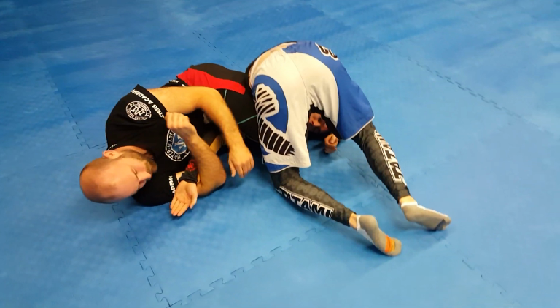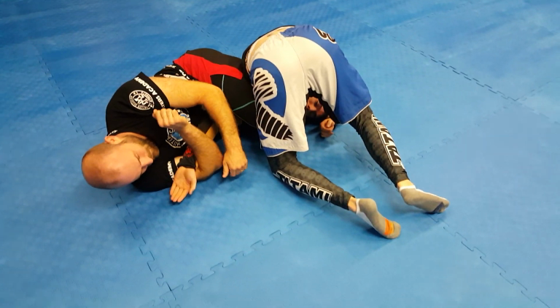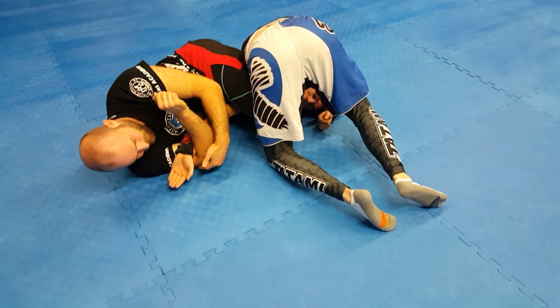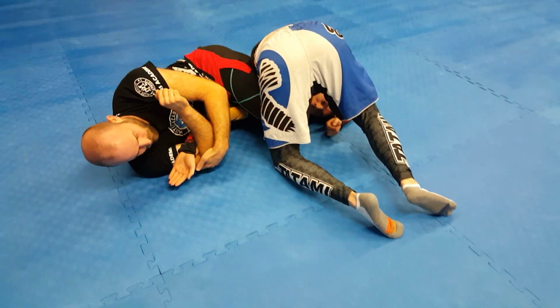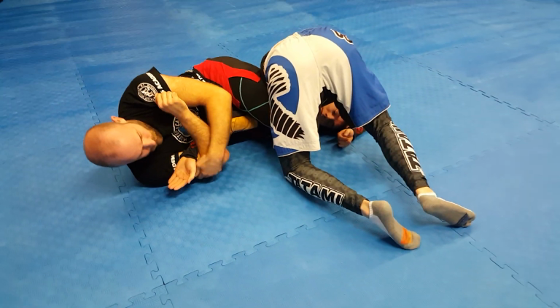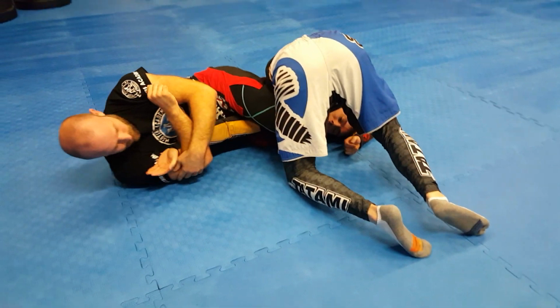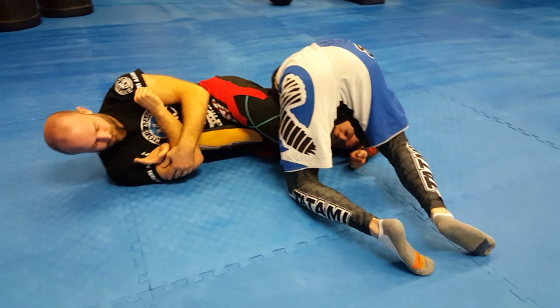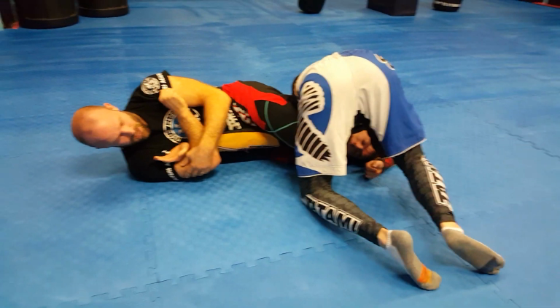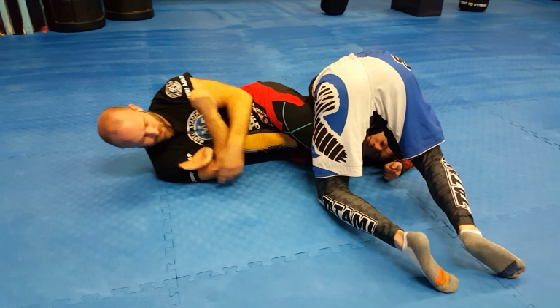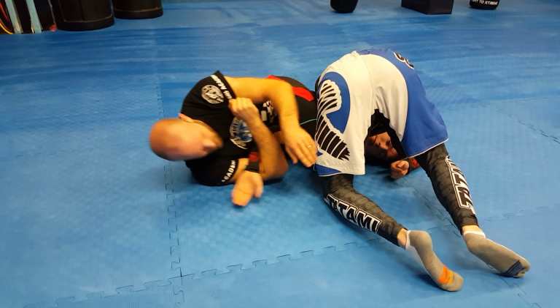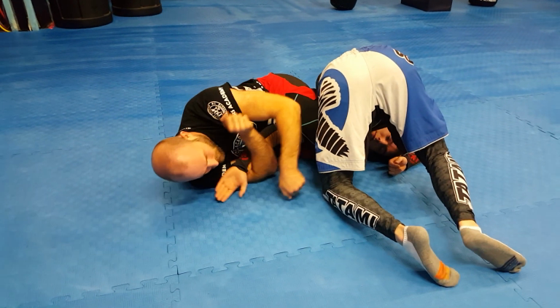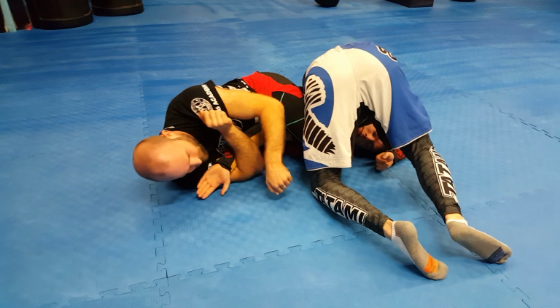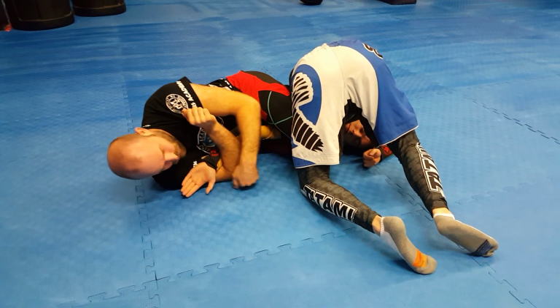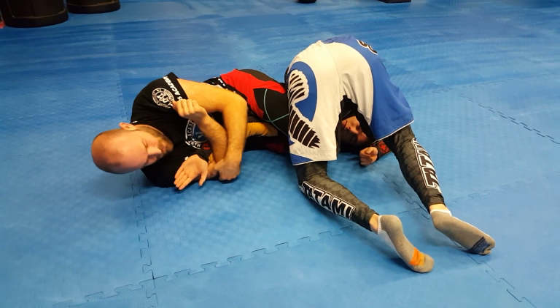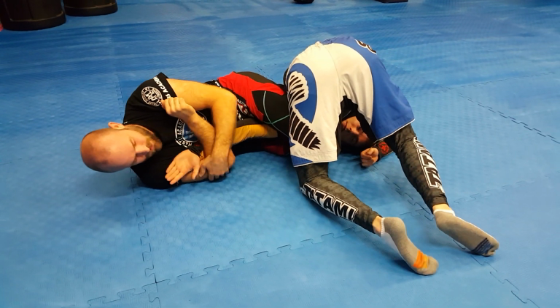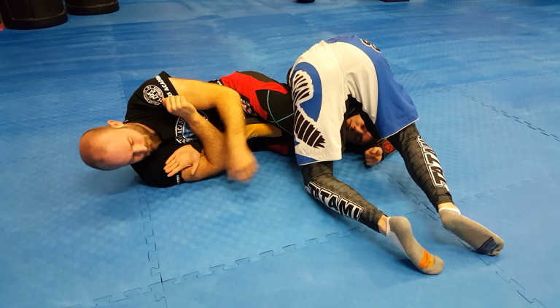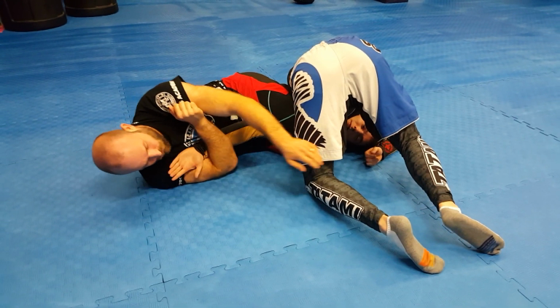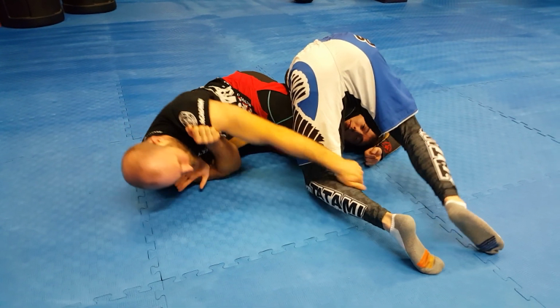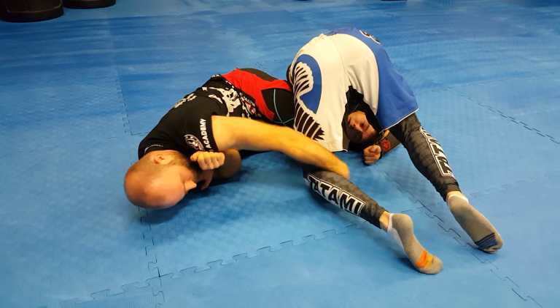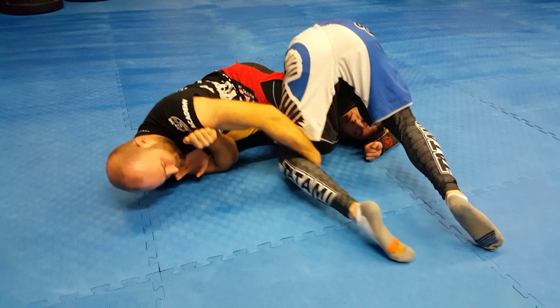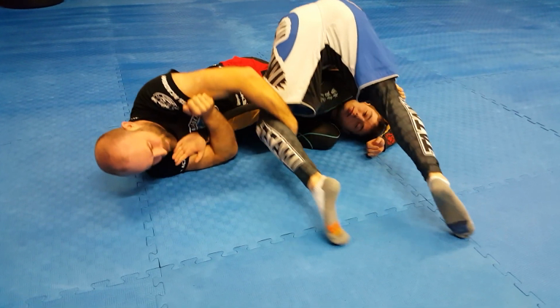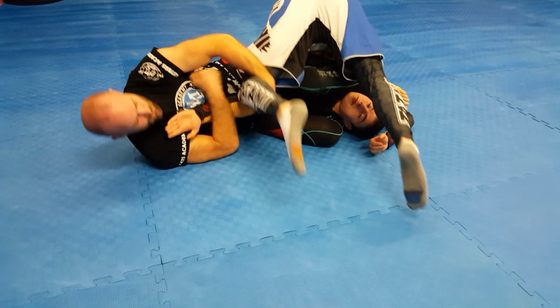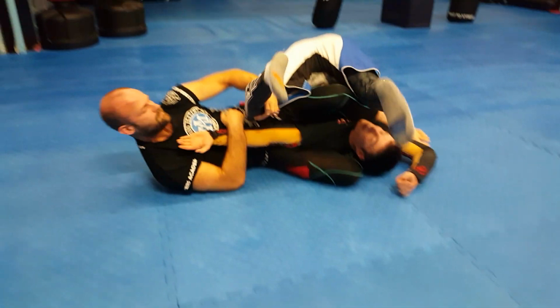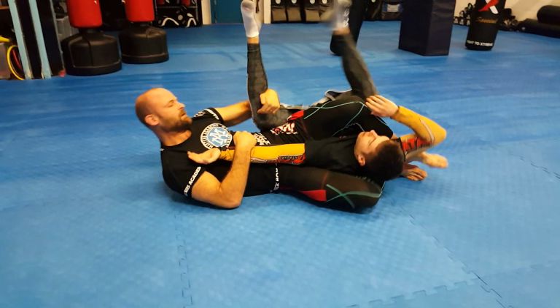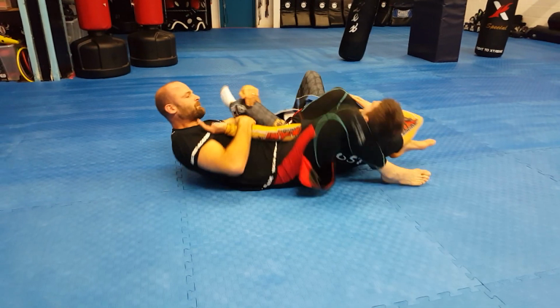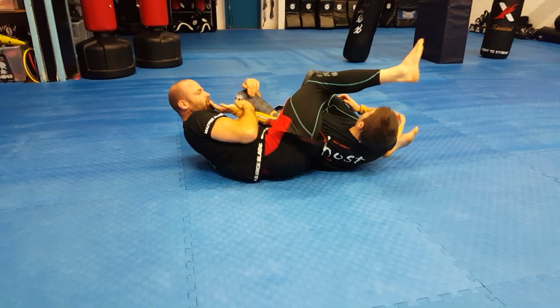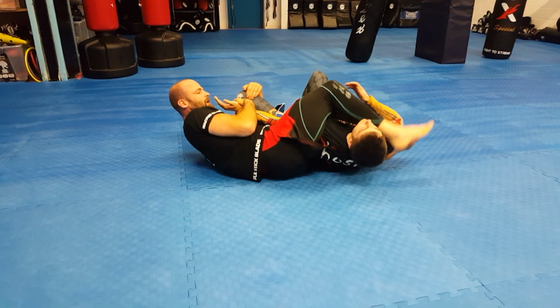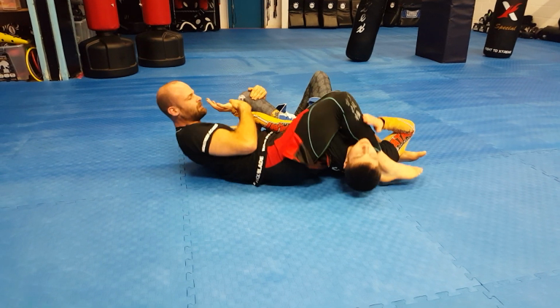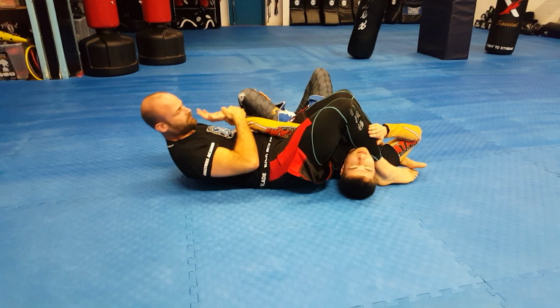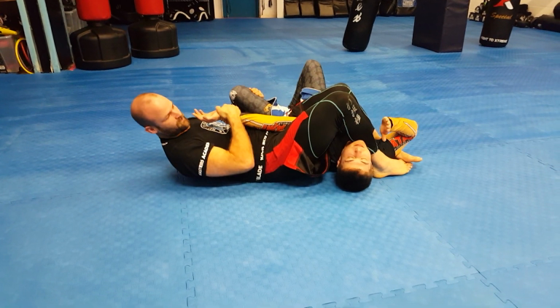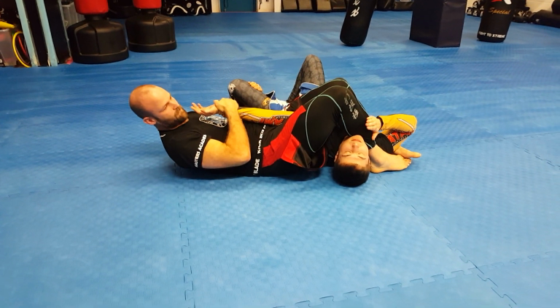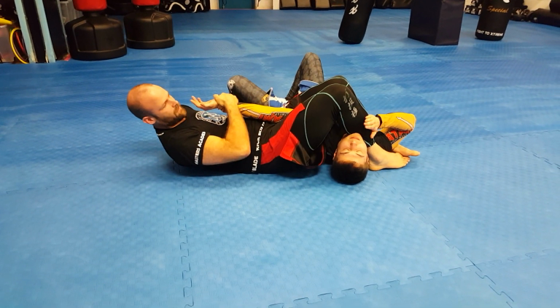Sometimes people are stubborn and don't want to roll, so I can finish the arm bar here. If I do apply the arm bar here, some people will roll. If not, I can pull the leg over, bring my leg over the head, and then start to finish the arm bar here.